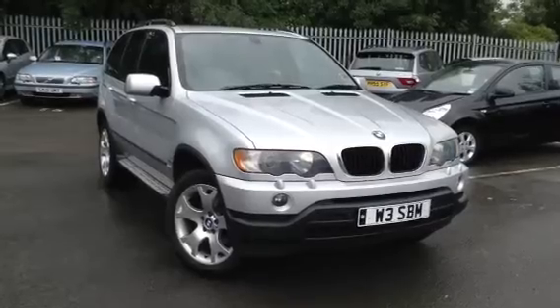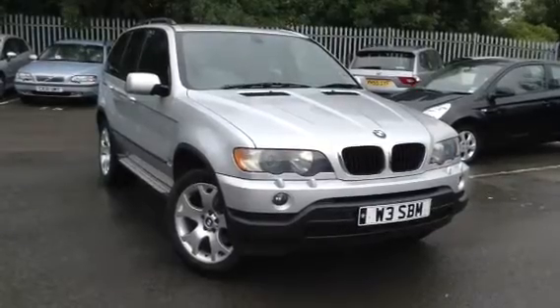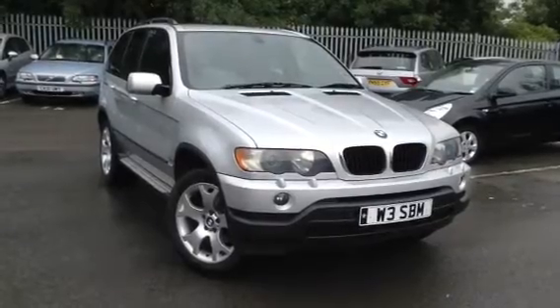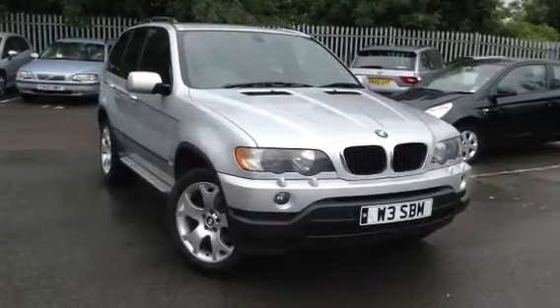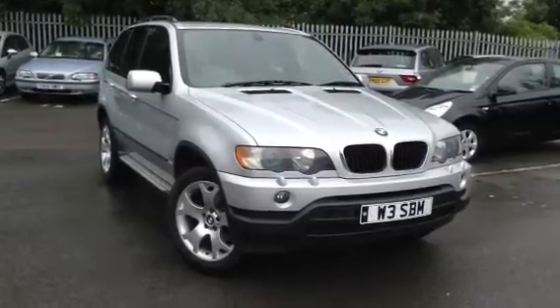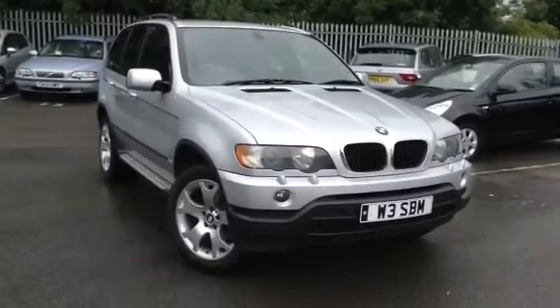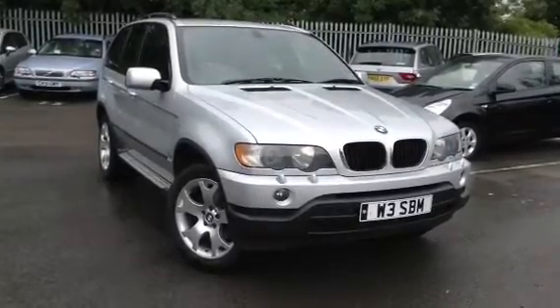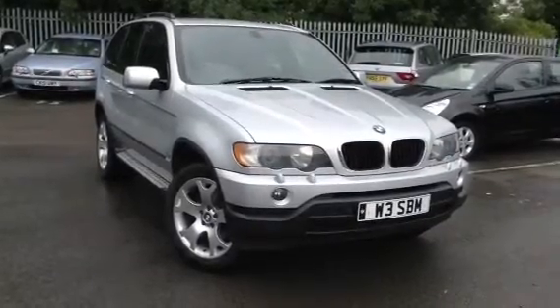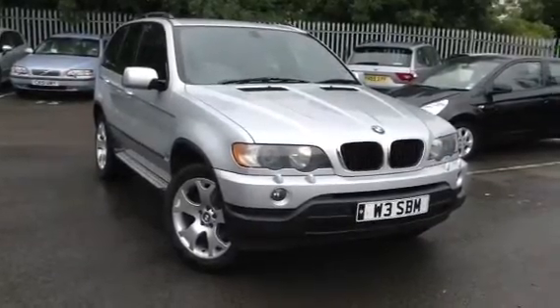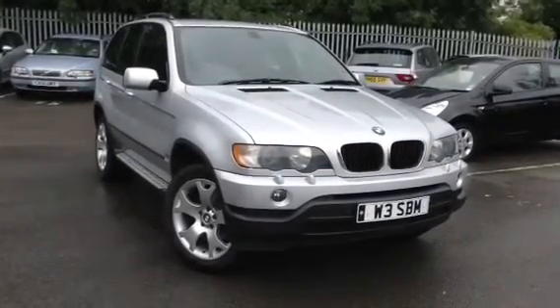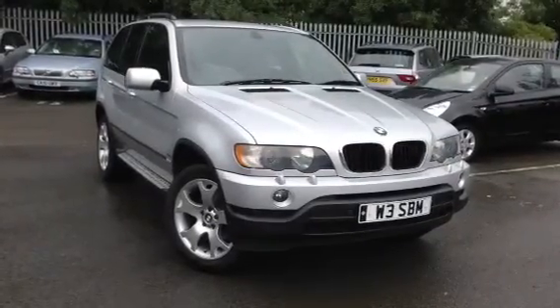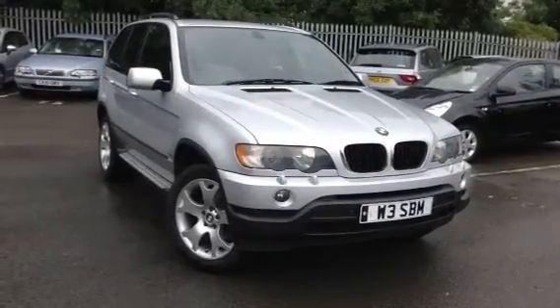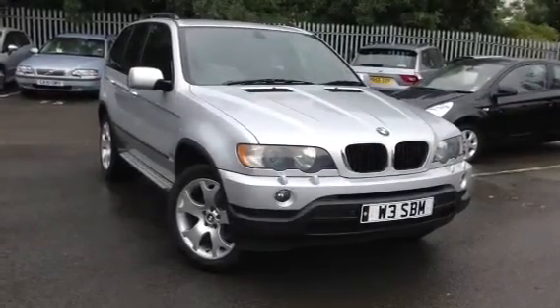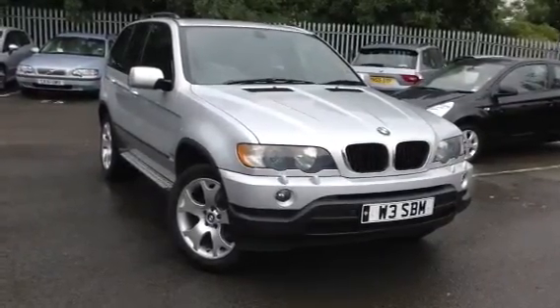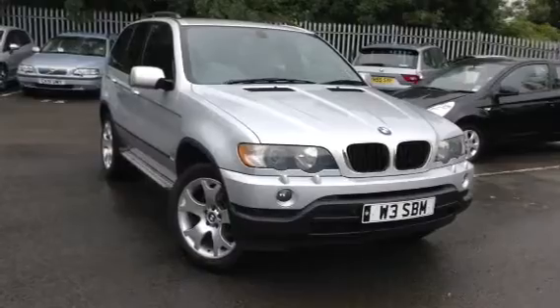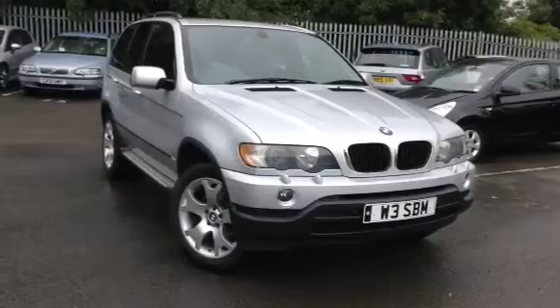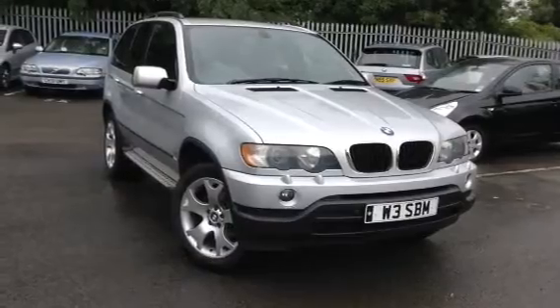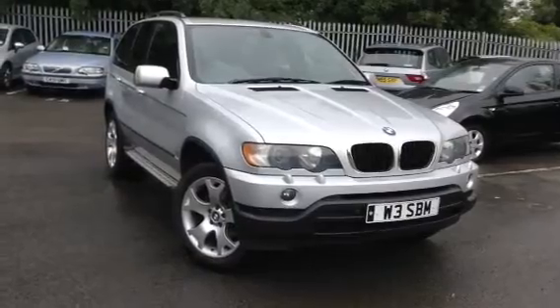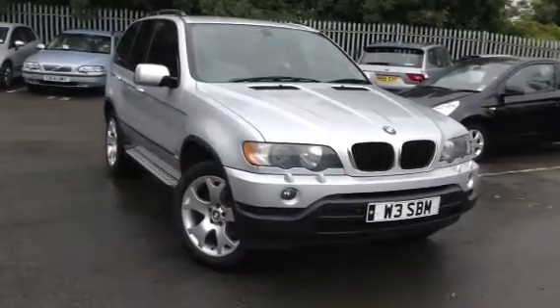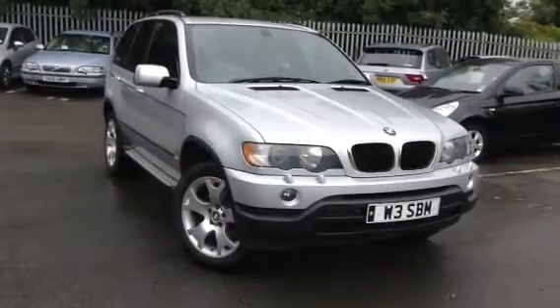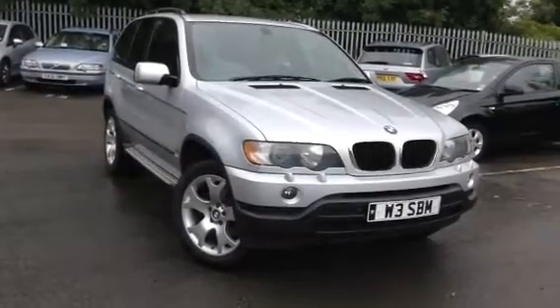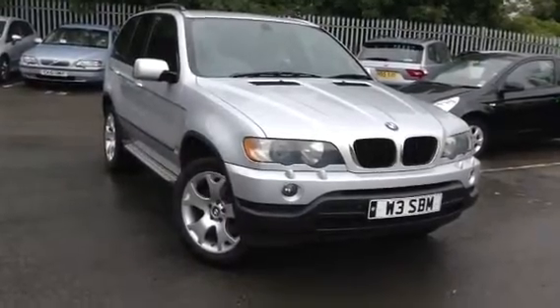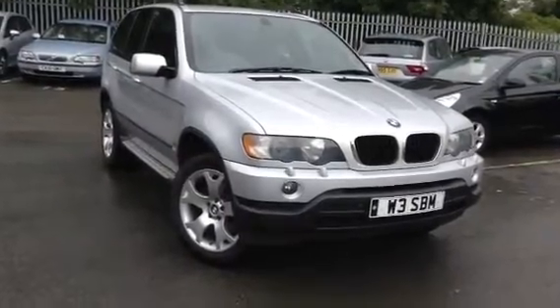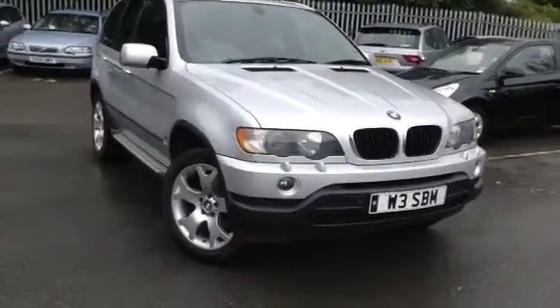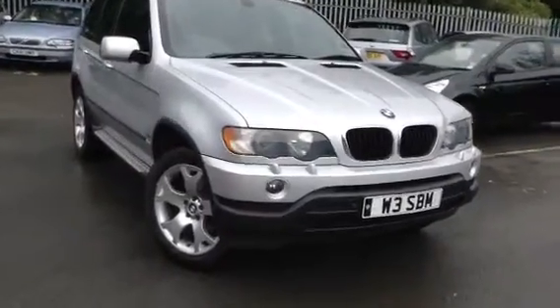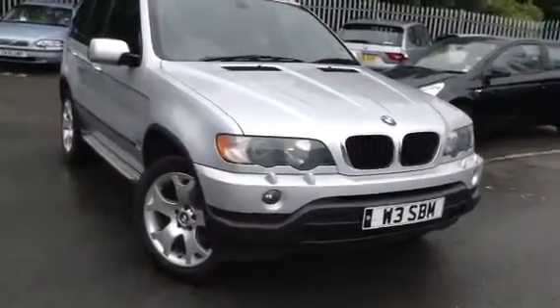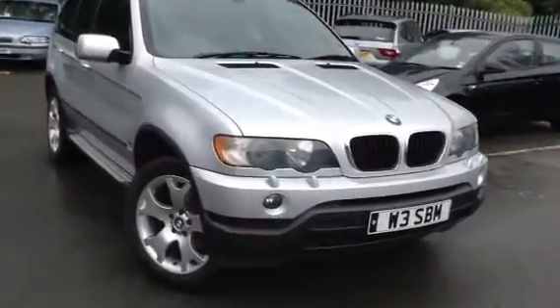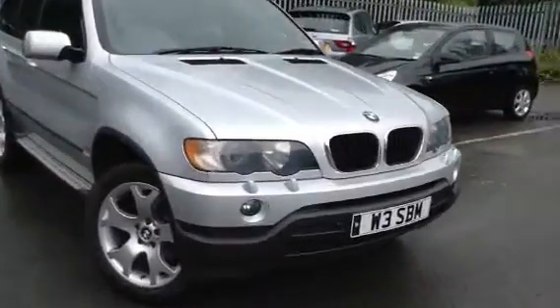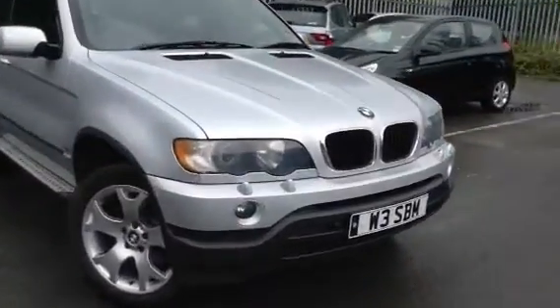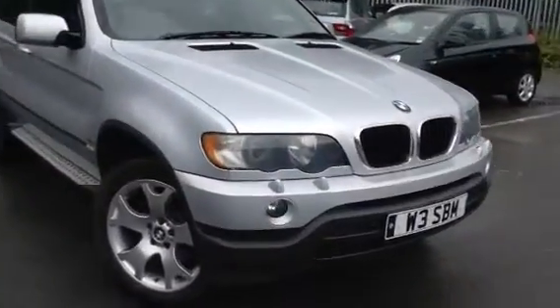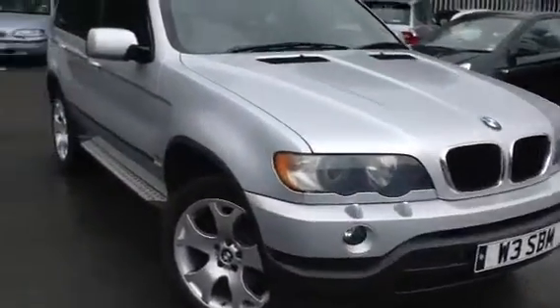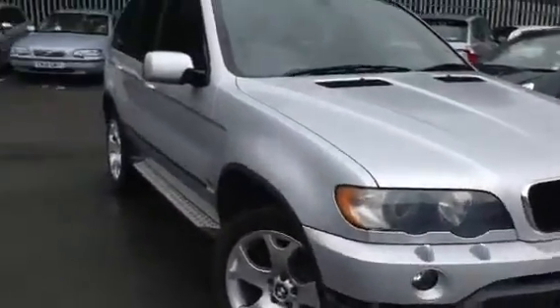Here we have a very nice looking 2003 BMW X5 D Sport in silver. The car is in very nice condition for its age, as you'll see in the video.